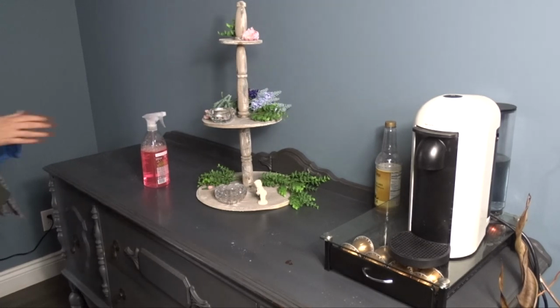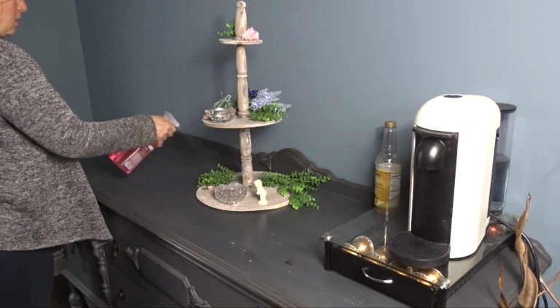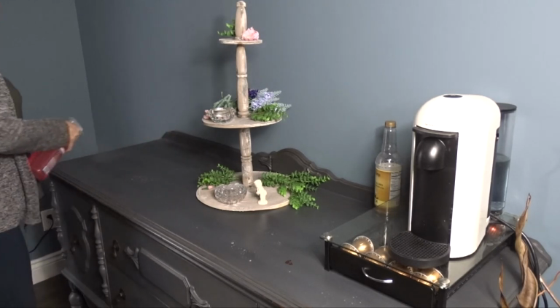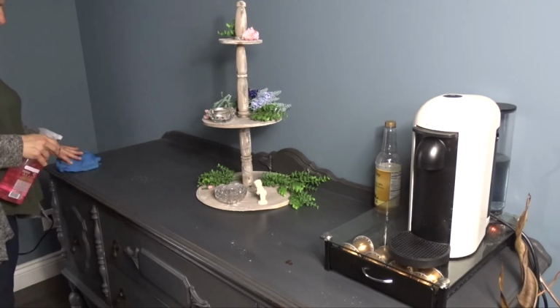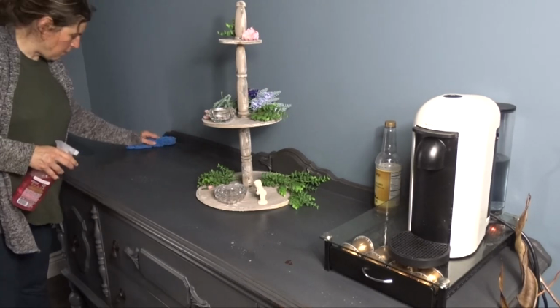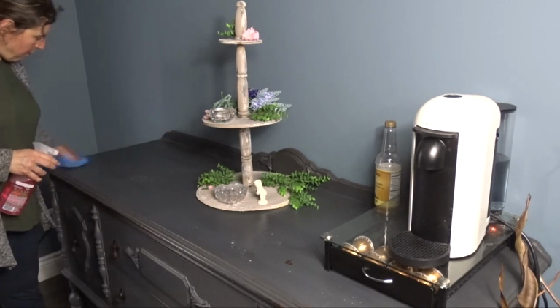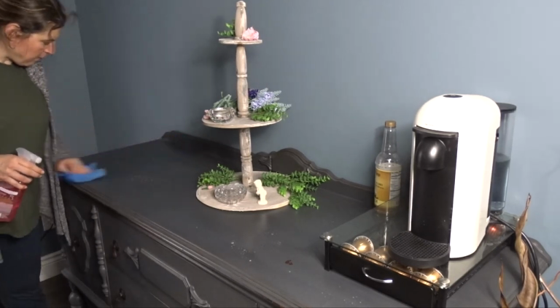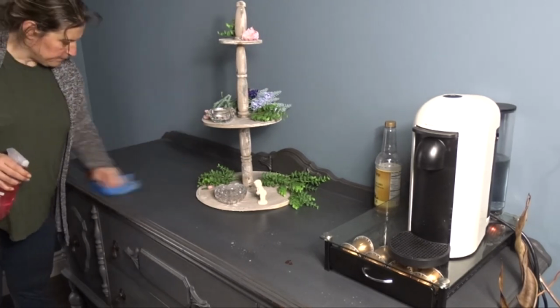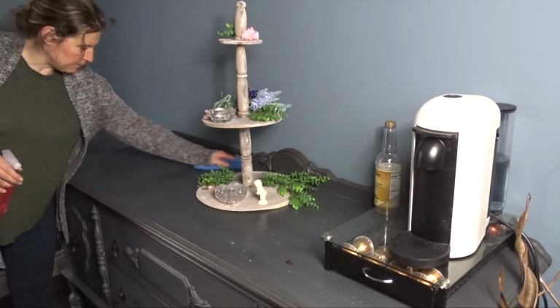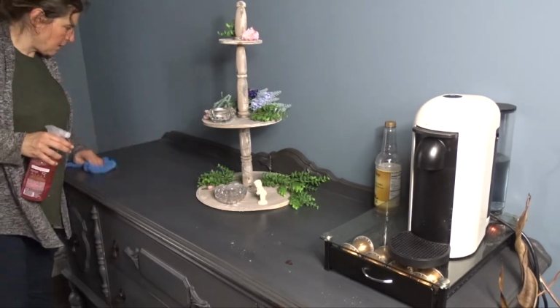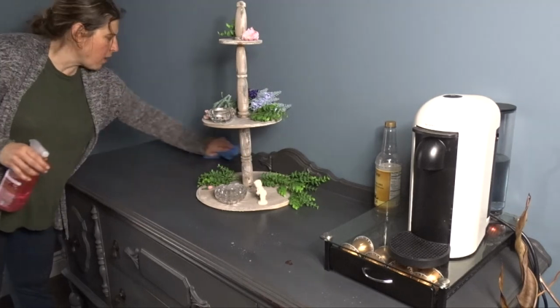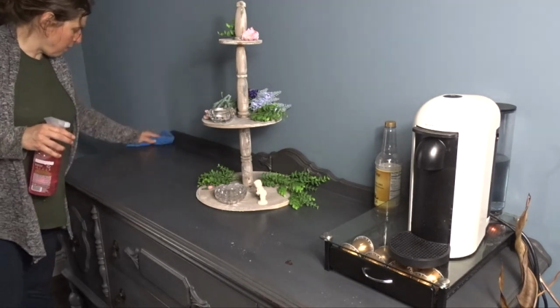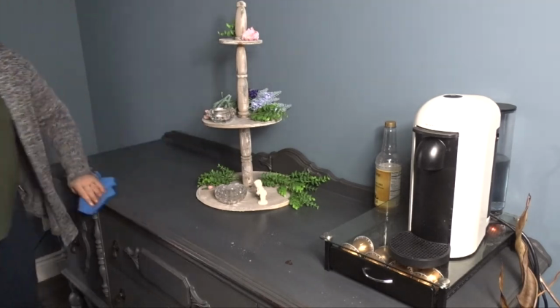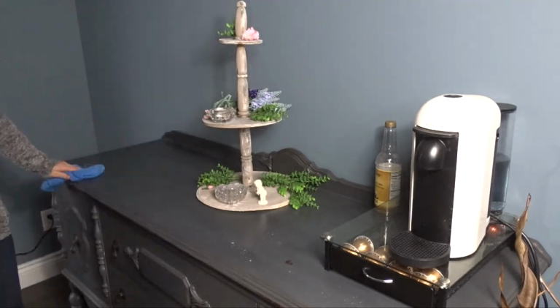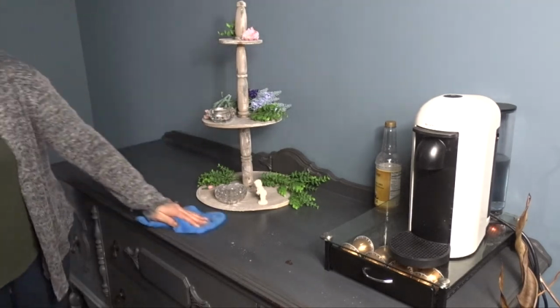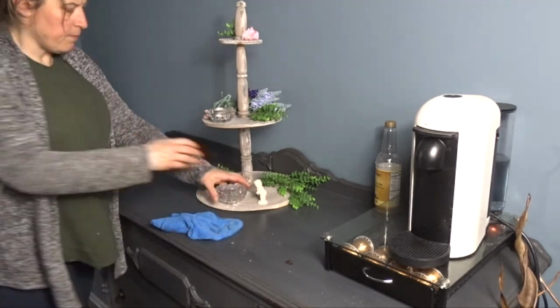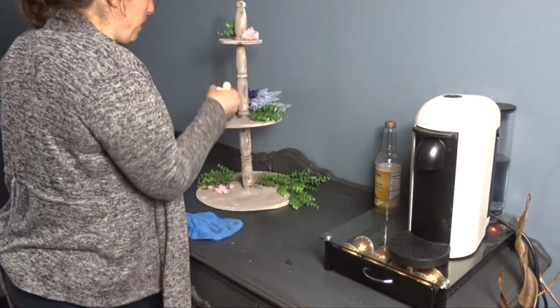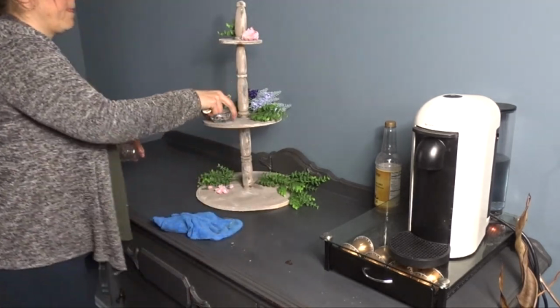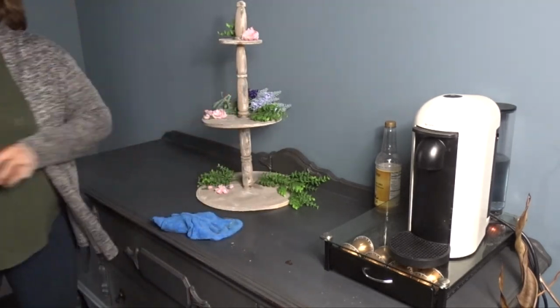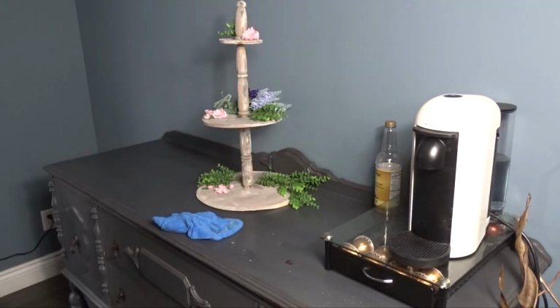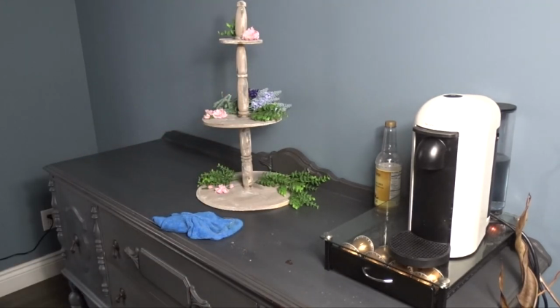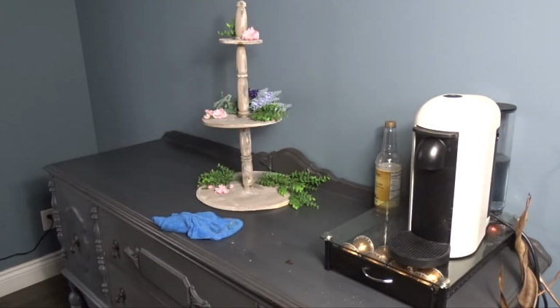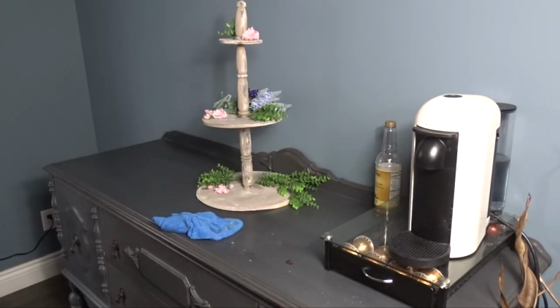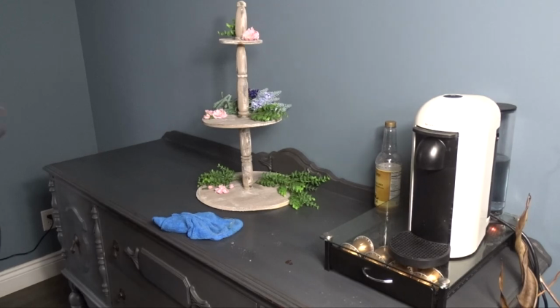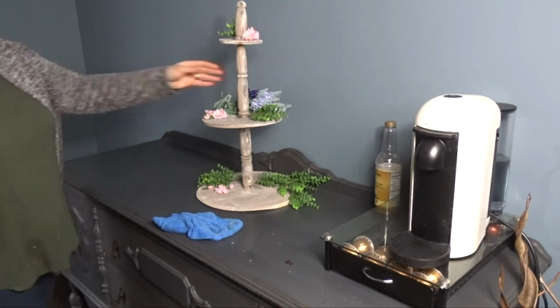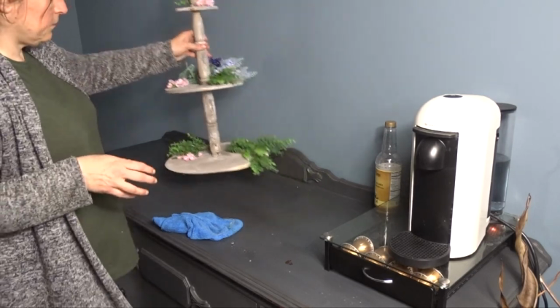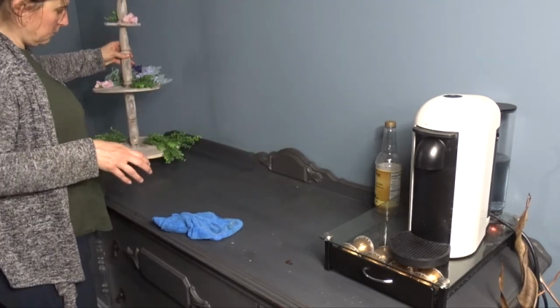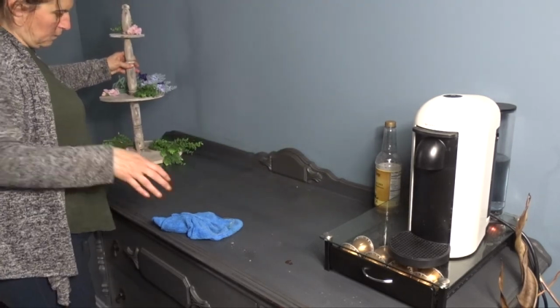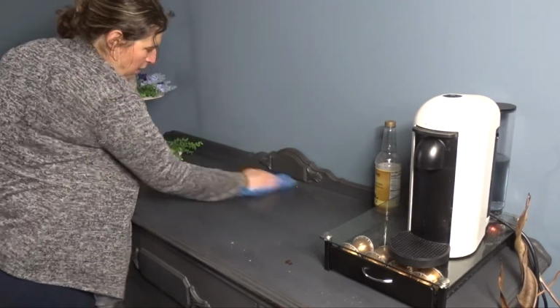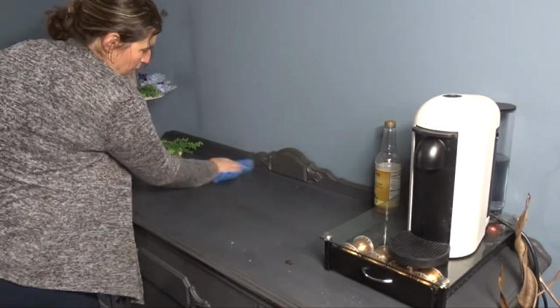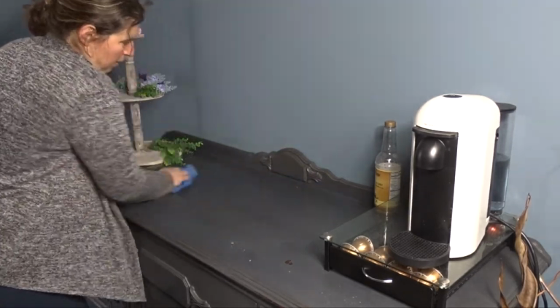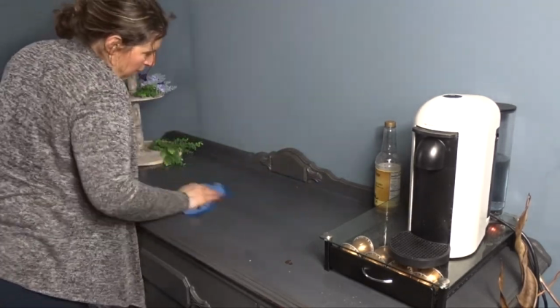But first I gotta clean up certain things — it was in a desperate need of dusting. I am using Method All Purpose Cleaner to dust all of the furniture pieces.